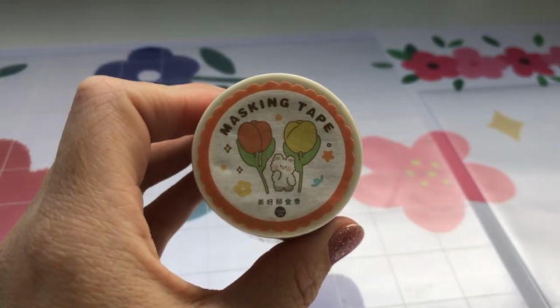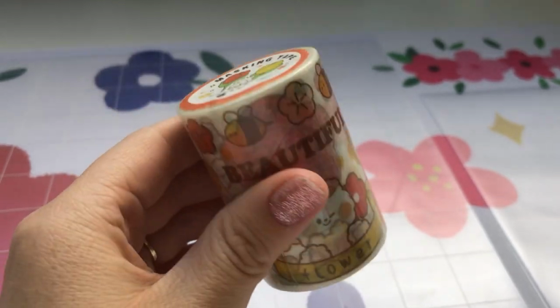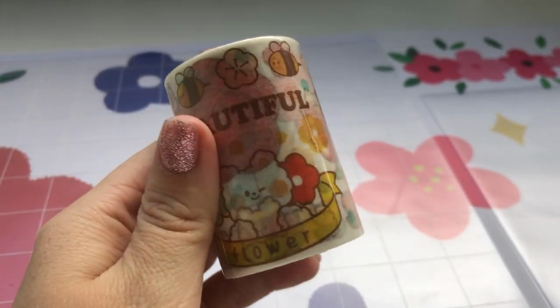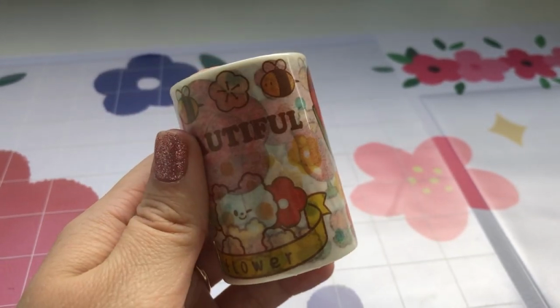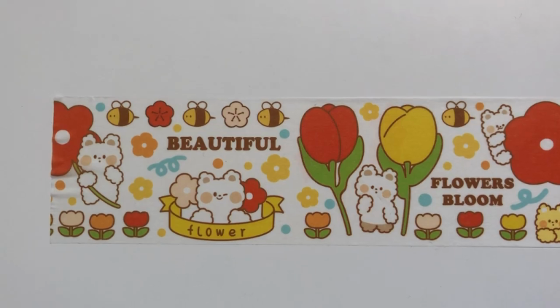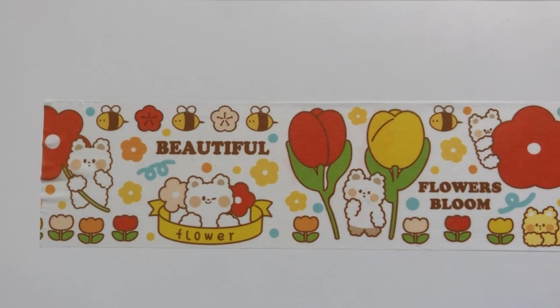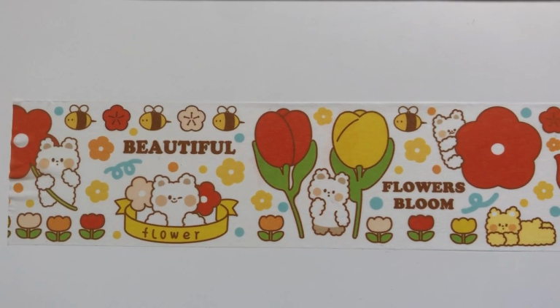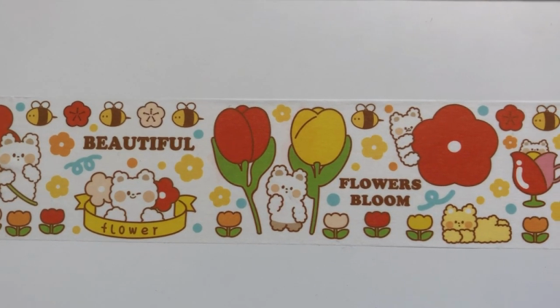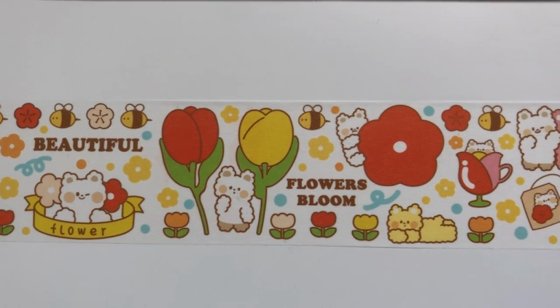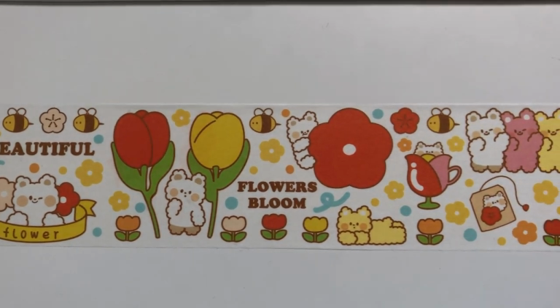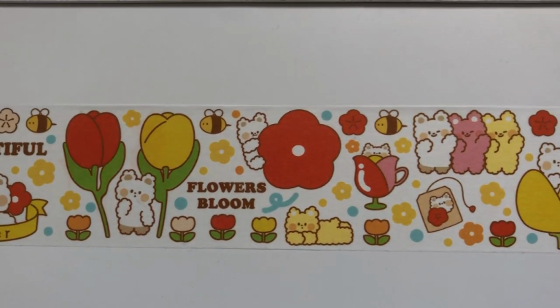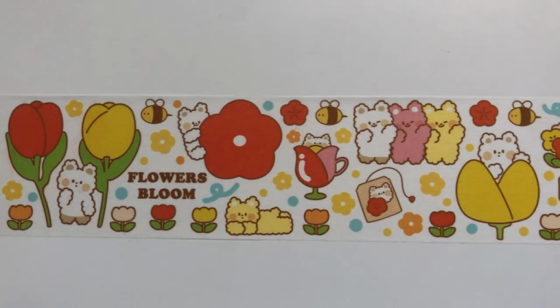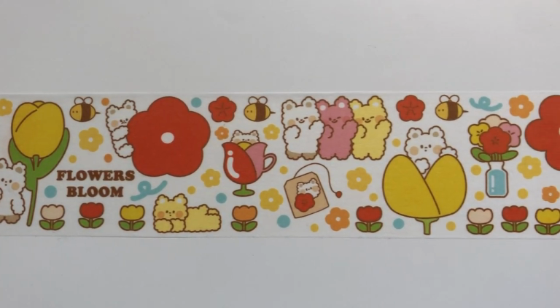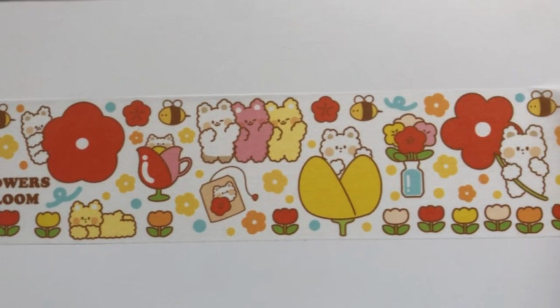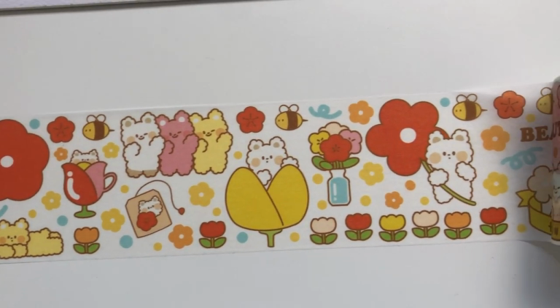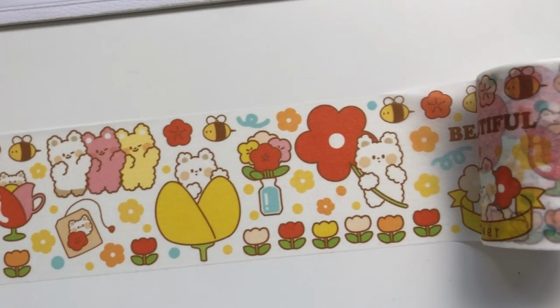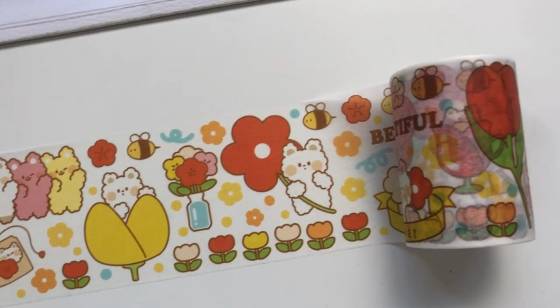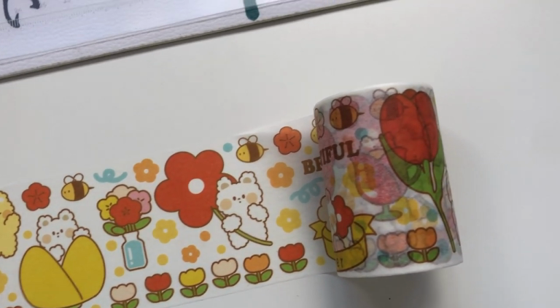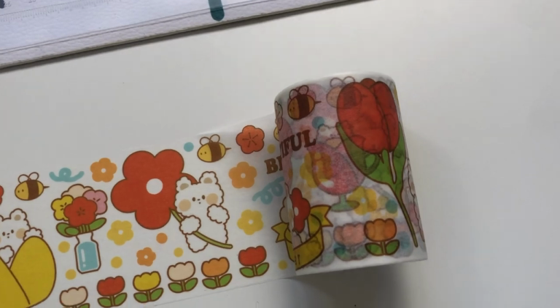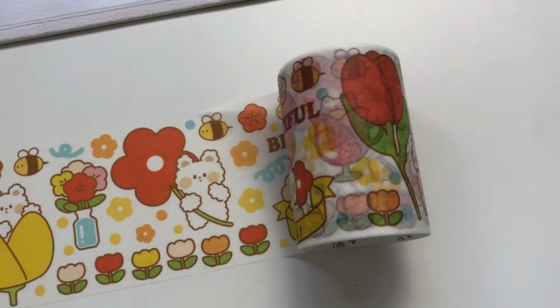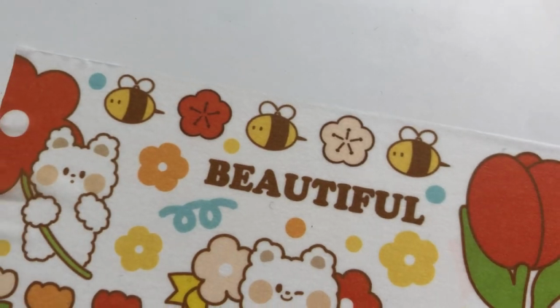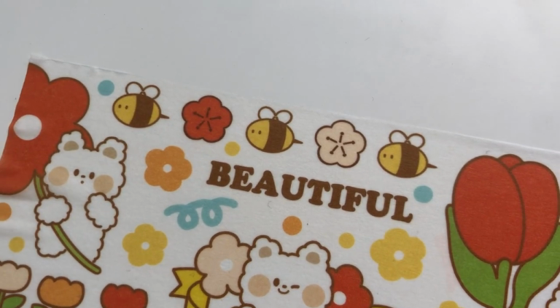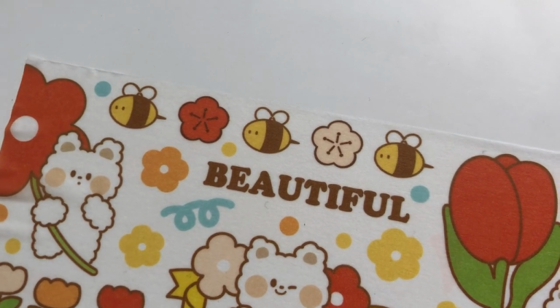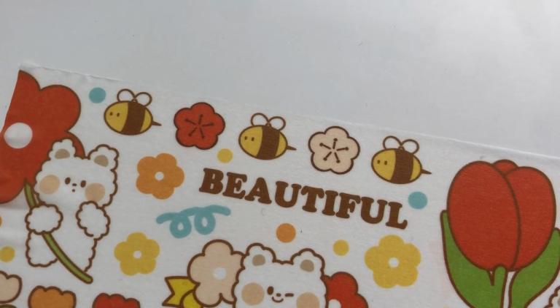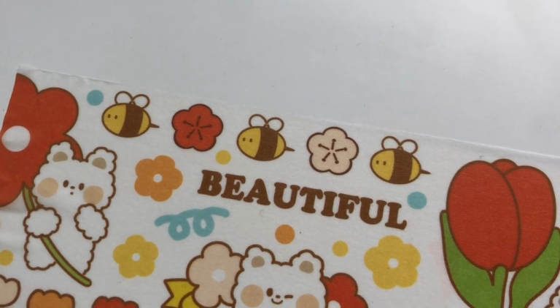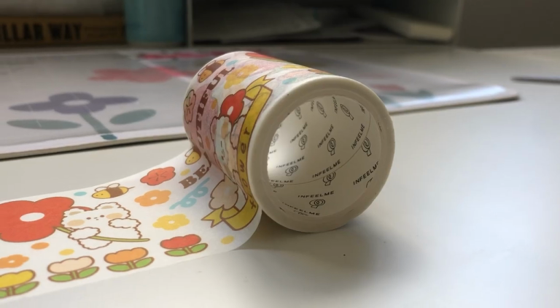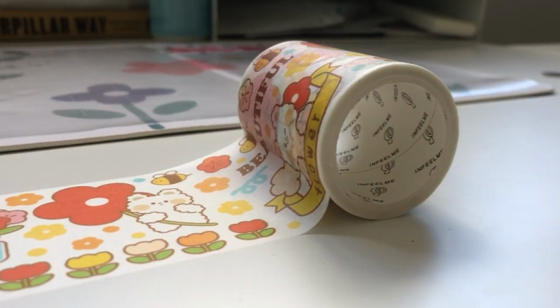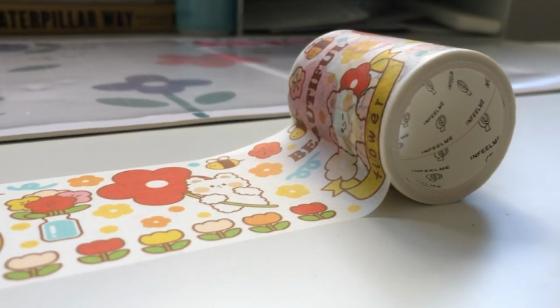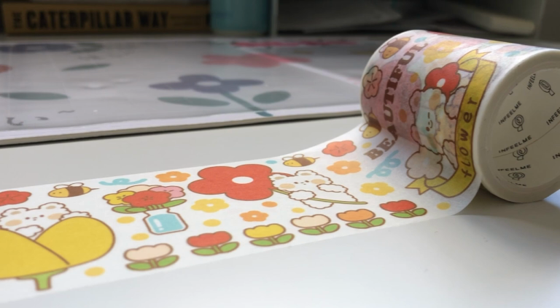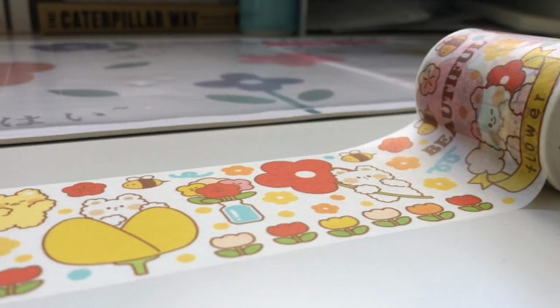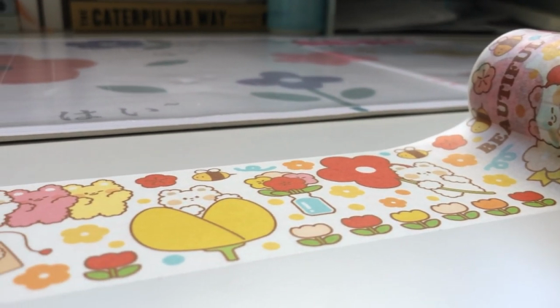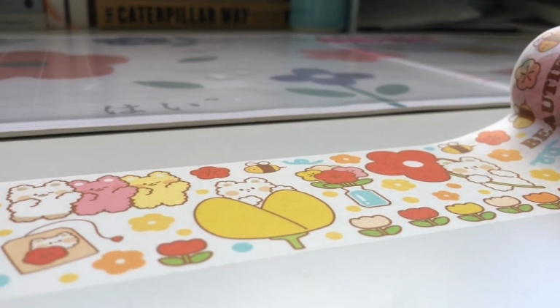And then the next washi tape I got is so beautiful — it's actually one of my favorites now just because of the vibrancy of the colors. These cute little bees and just the illustrations on the front are so gorgeous.